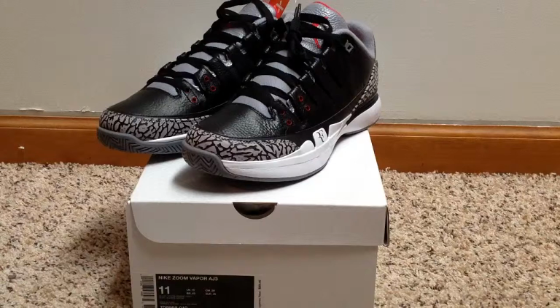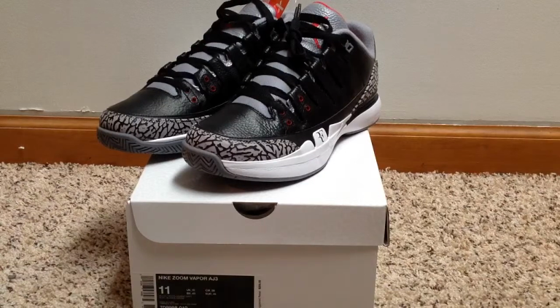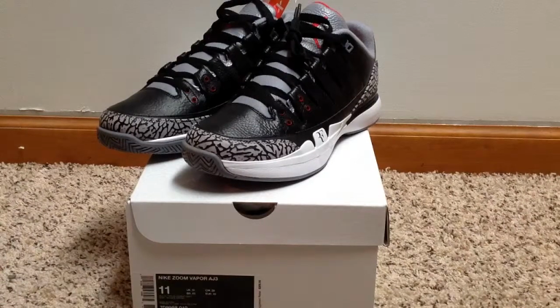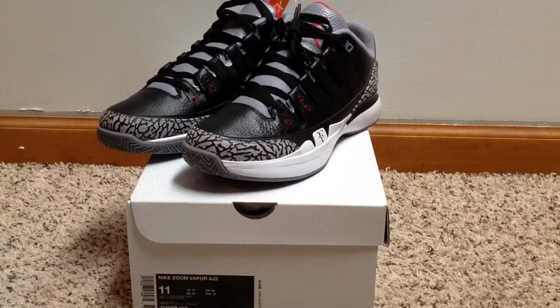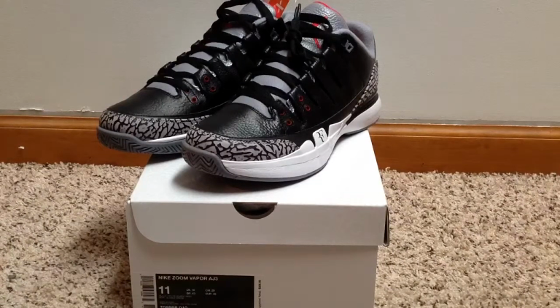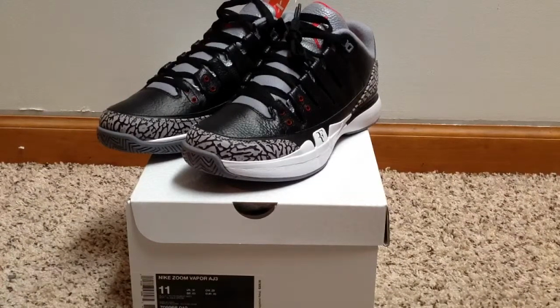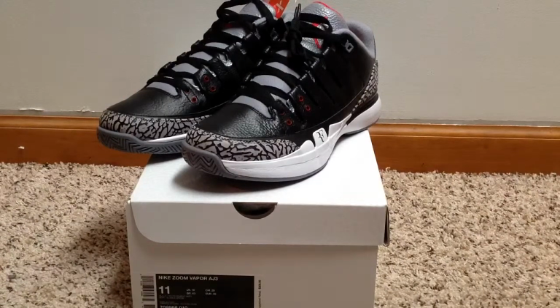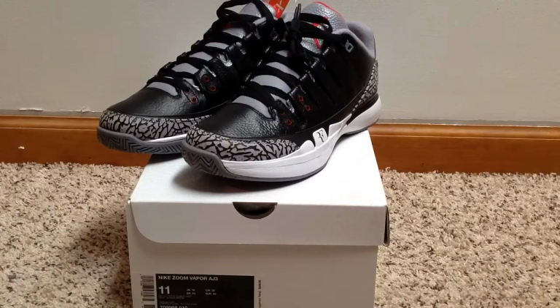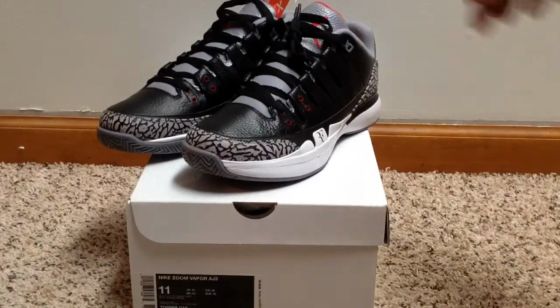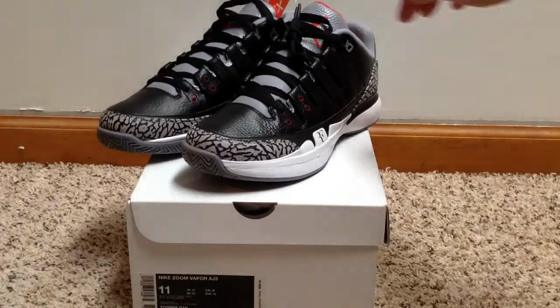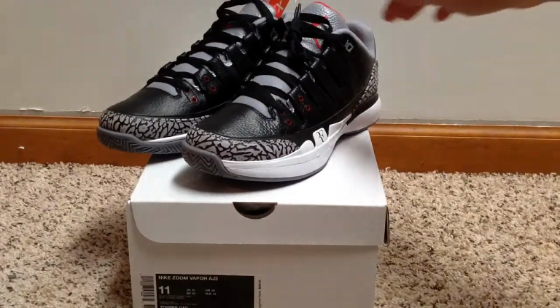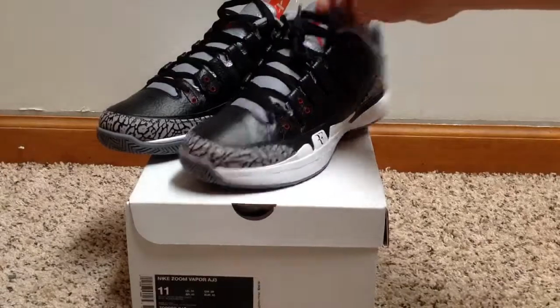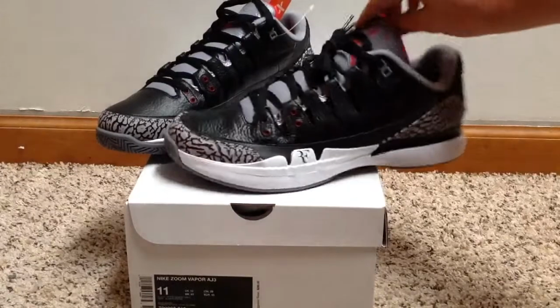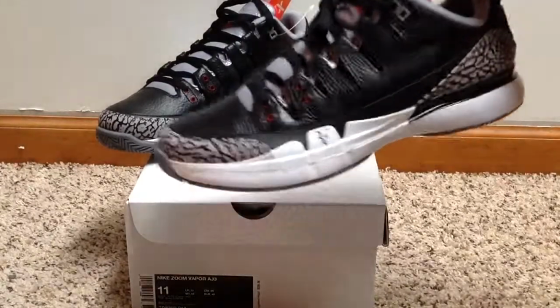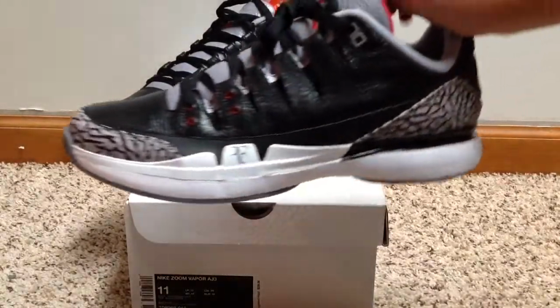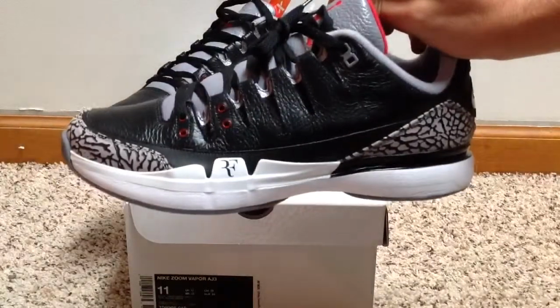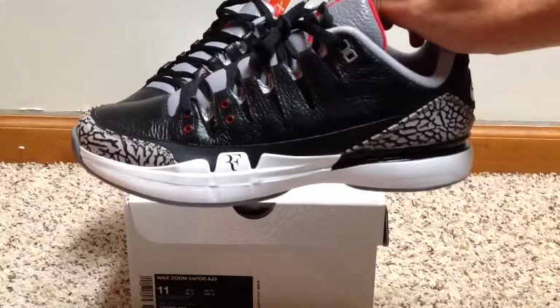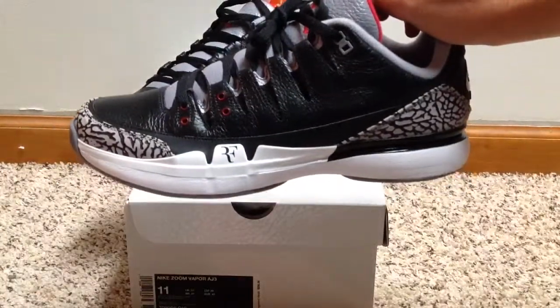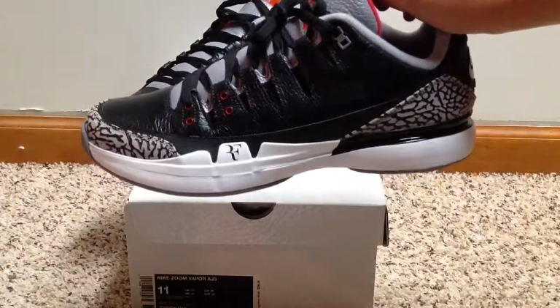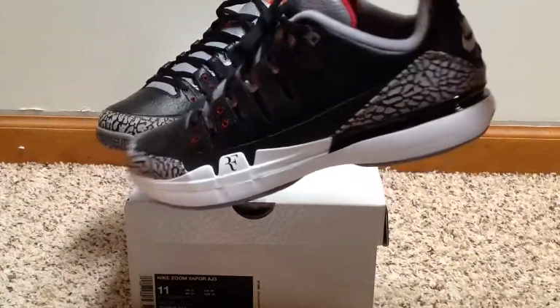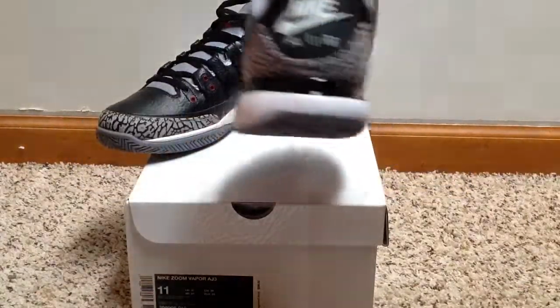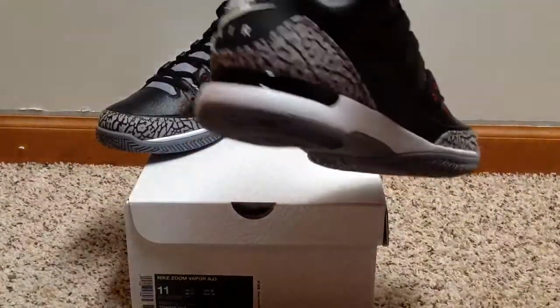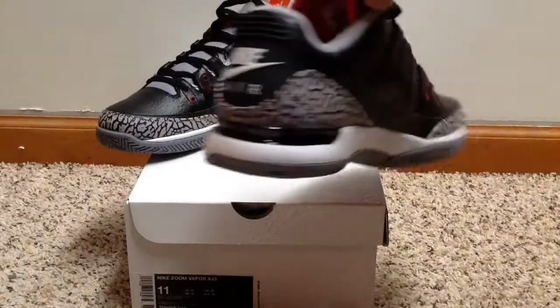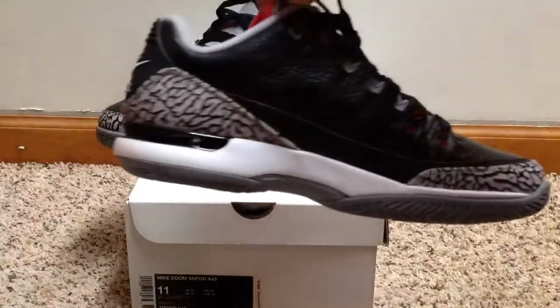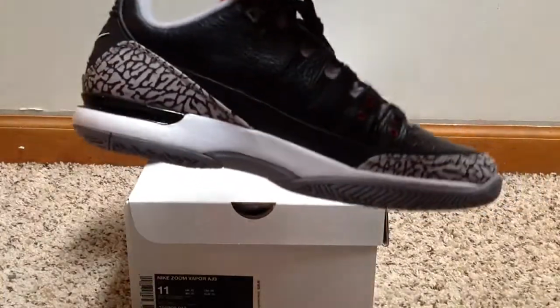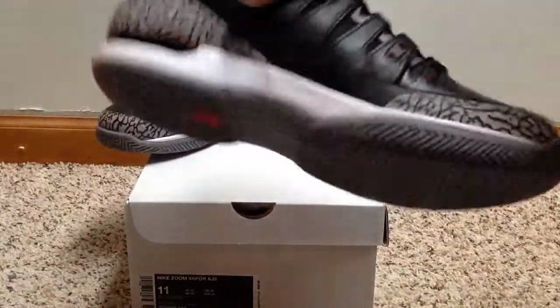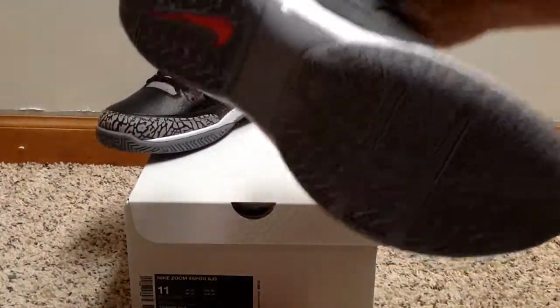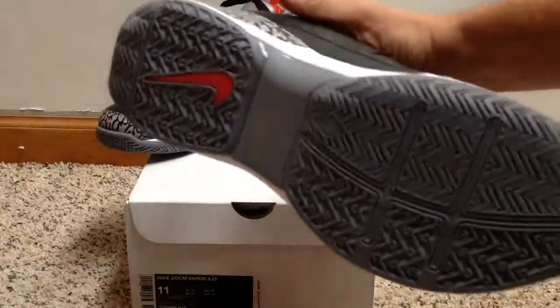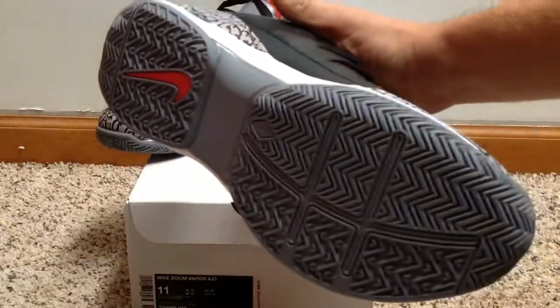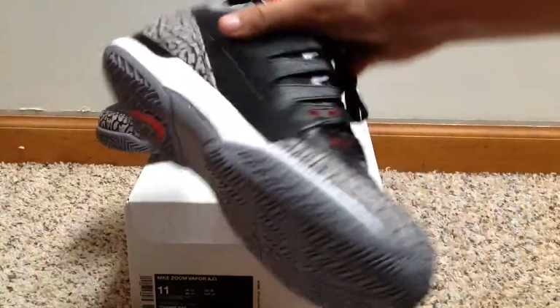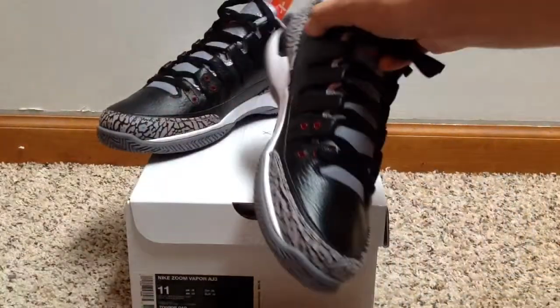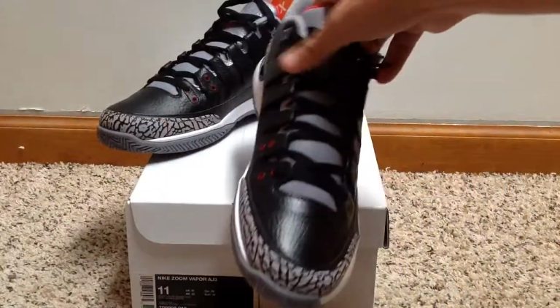Hey guys, I thought I'd shoot a quick video. It's been a long time since I posted a YouTube video, so I thought I'd shoot one on the Roger Federer Nike Quartz Zoom Vapors. Quick little look at them.